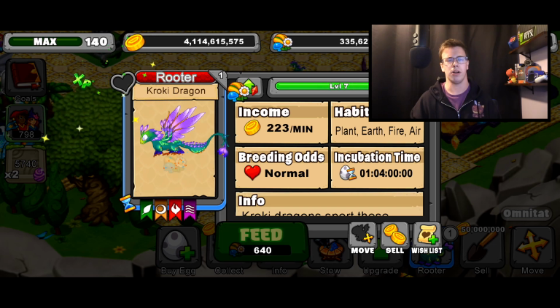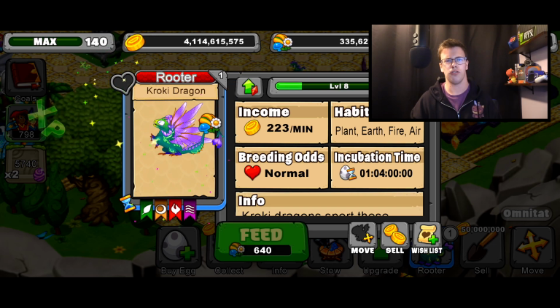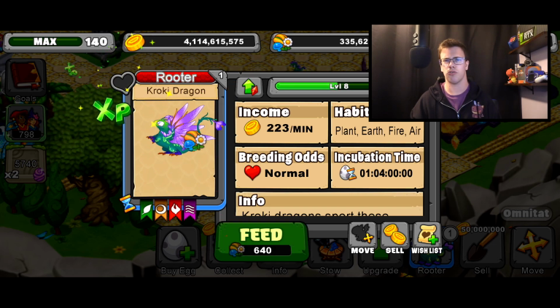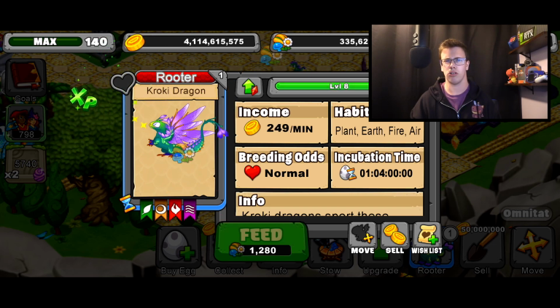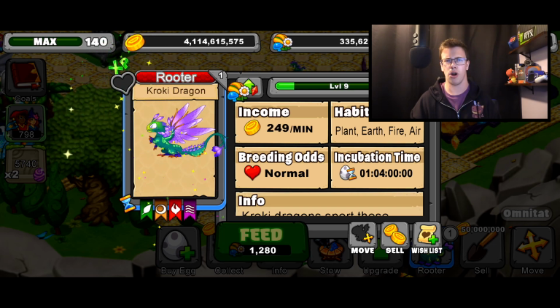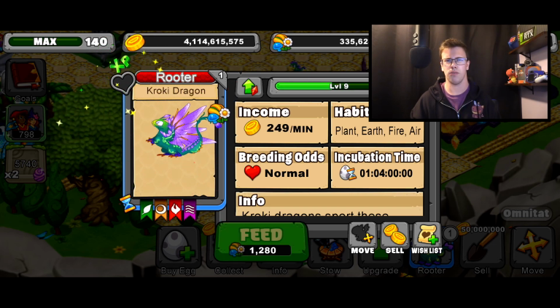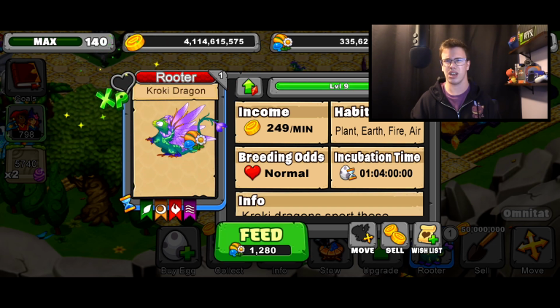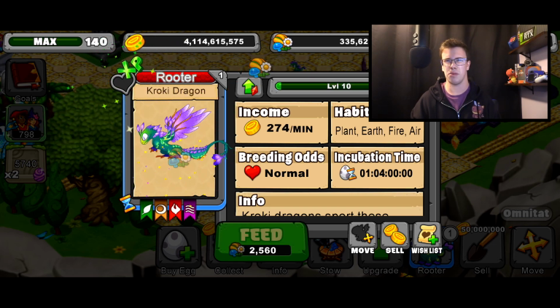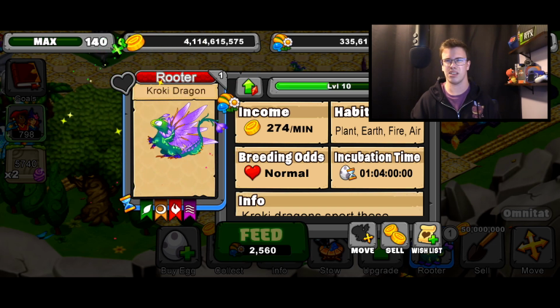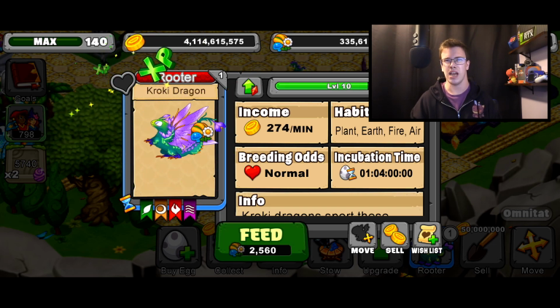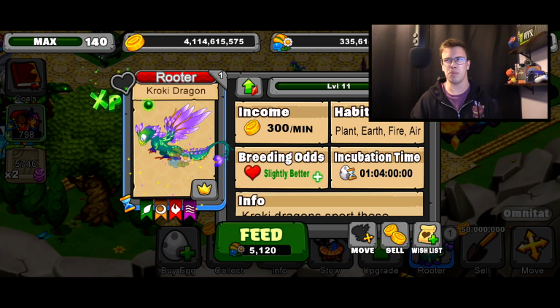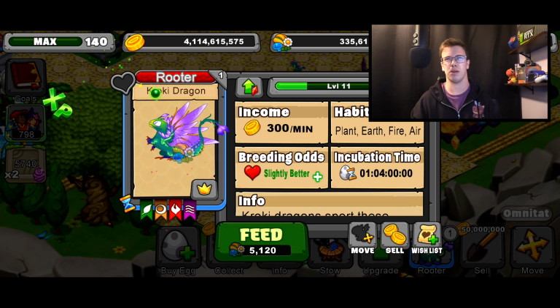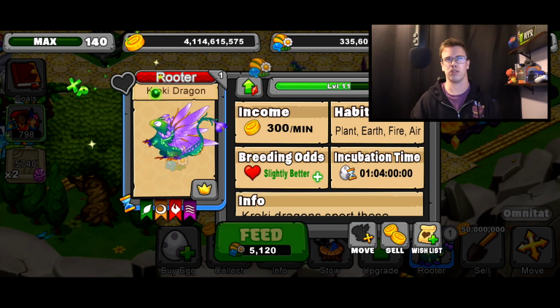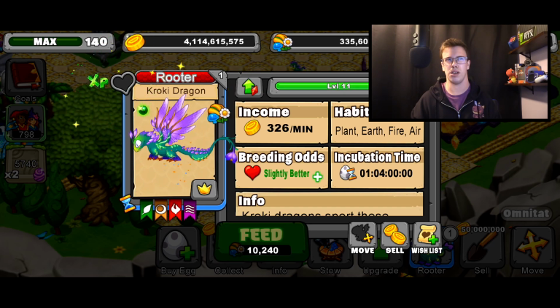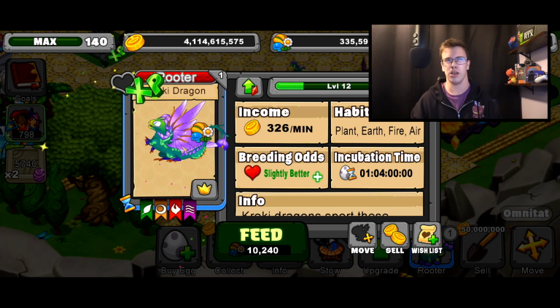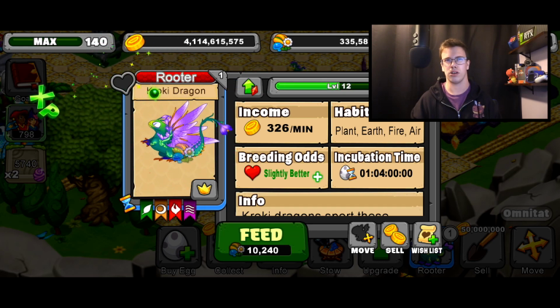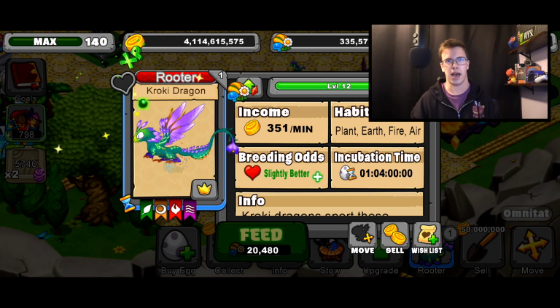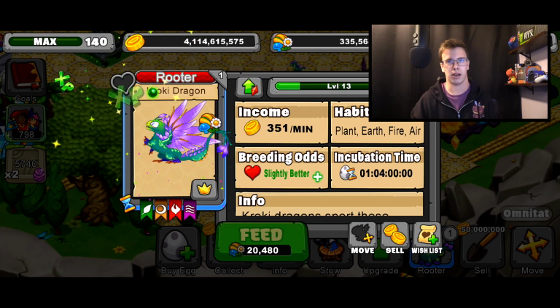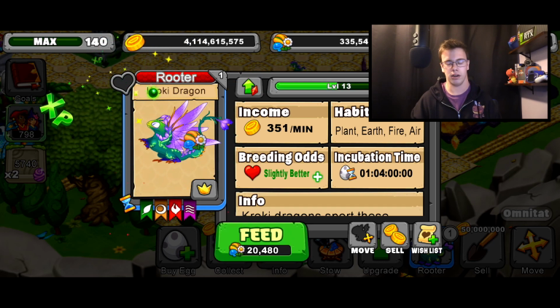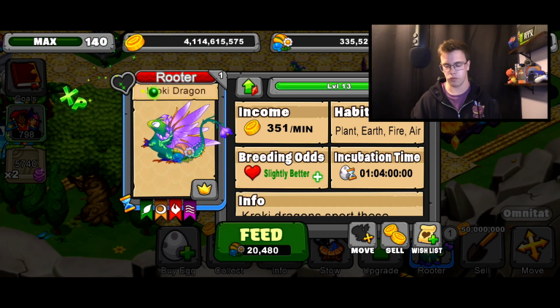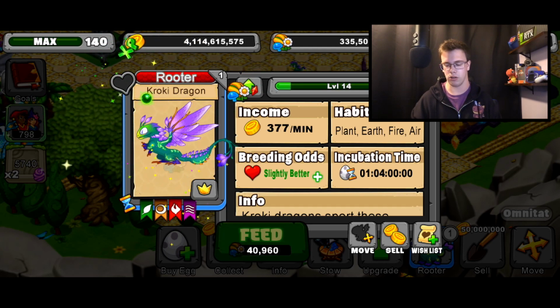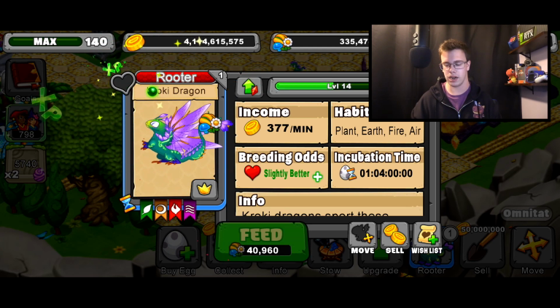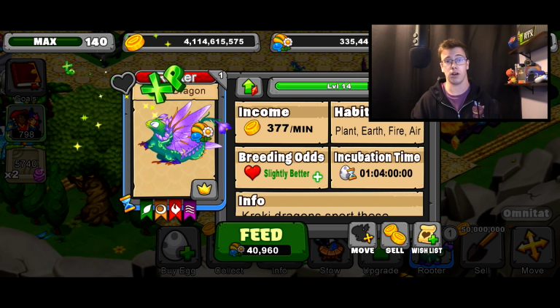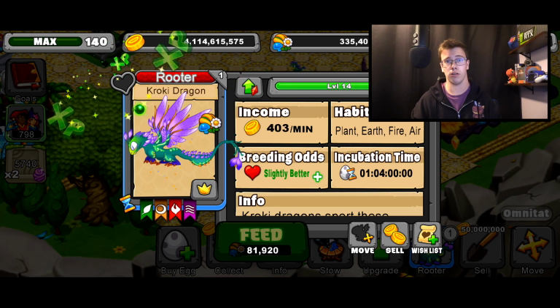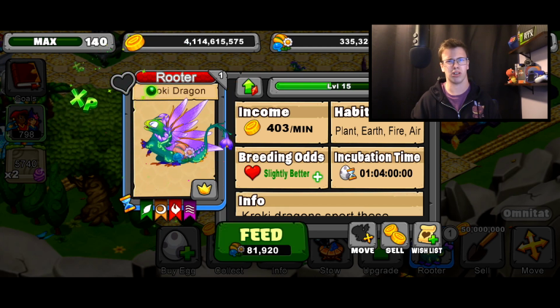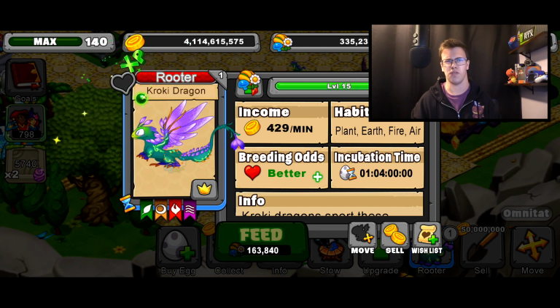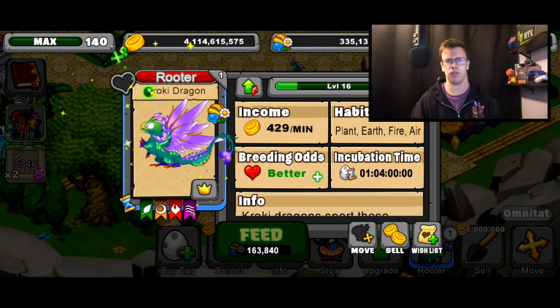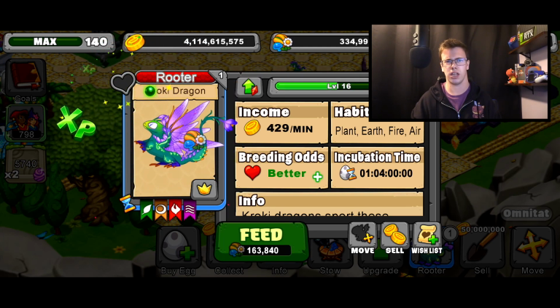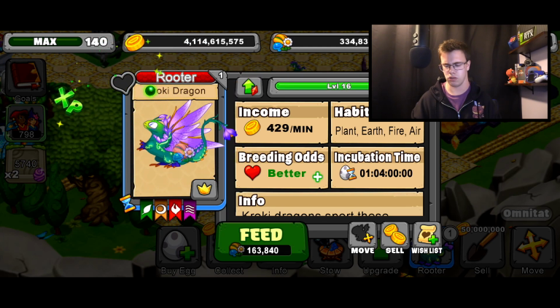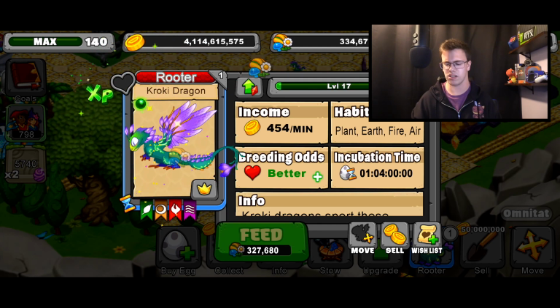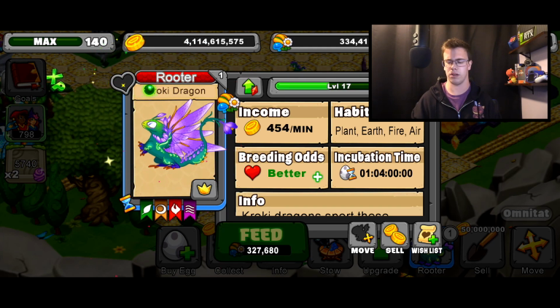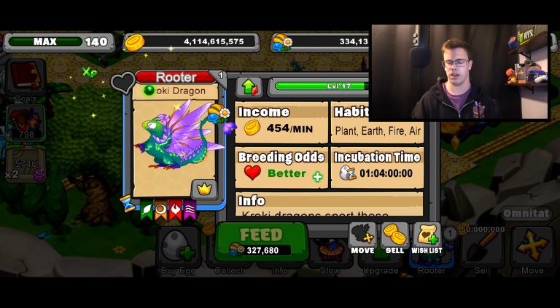I'm not a huge fan of this Dragon's adult form — it's kind of weird looking in my opinion. It's good or bad depending on the person. For me, I don't like it. I love the young form though, so I'll most likely use the Fountain of Youth on it later. I think that's going to be the plan in my case.